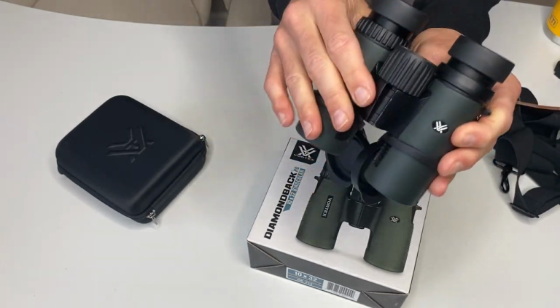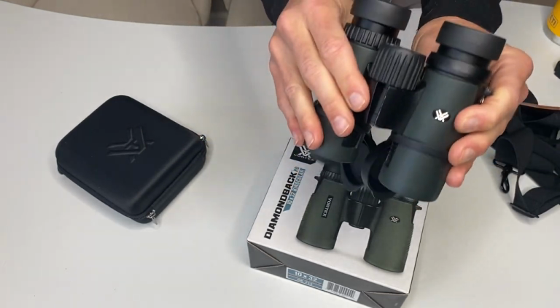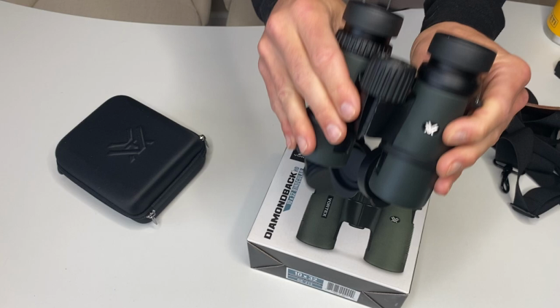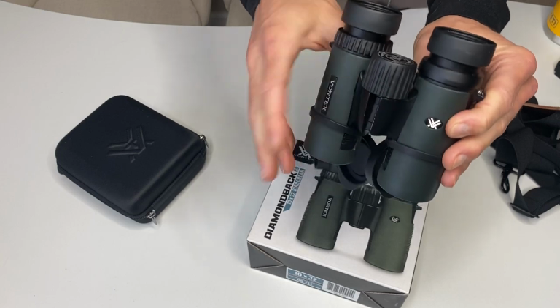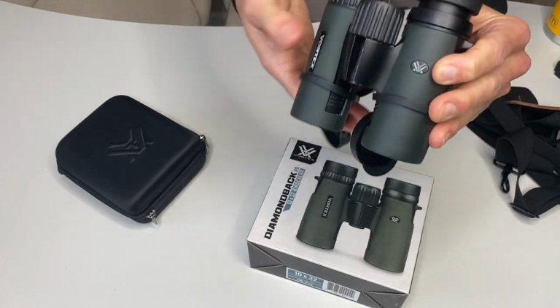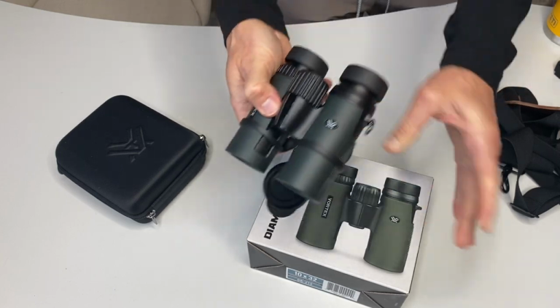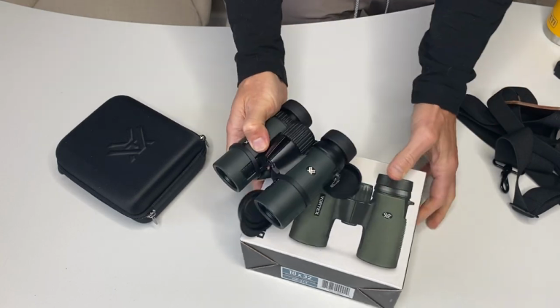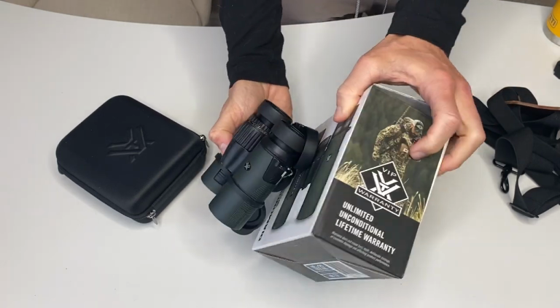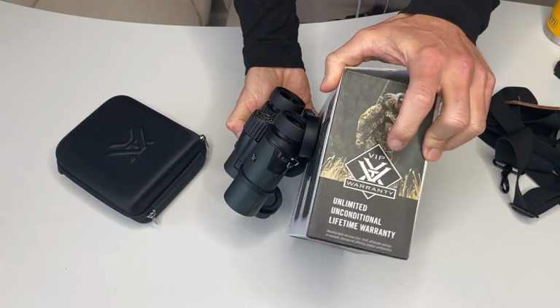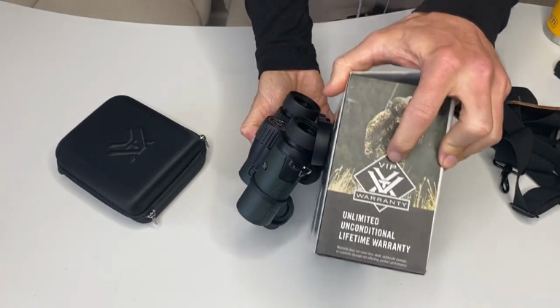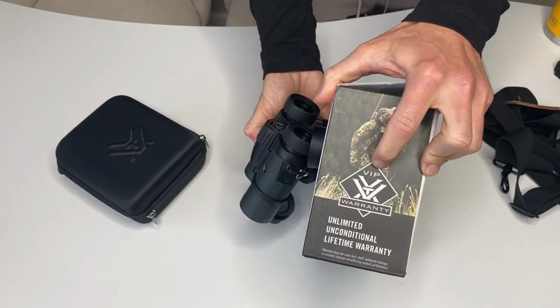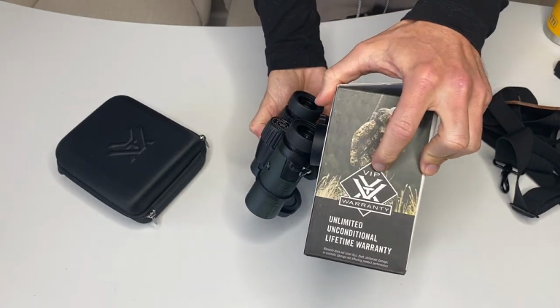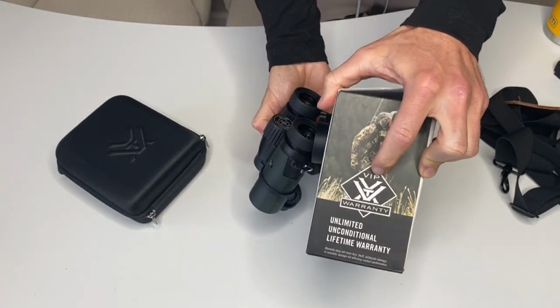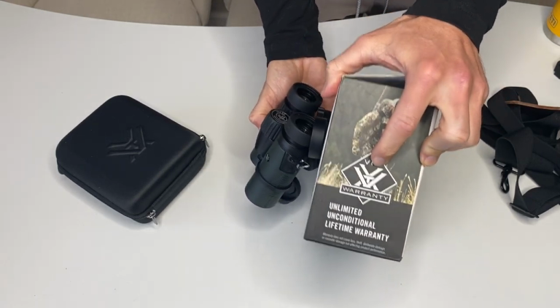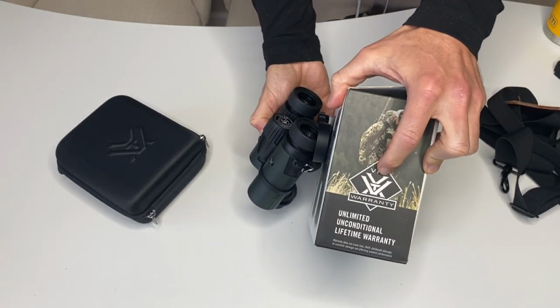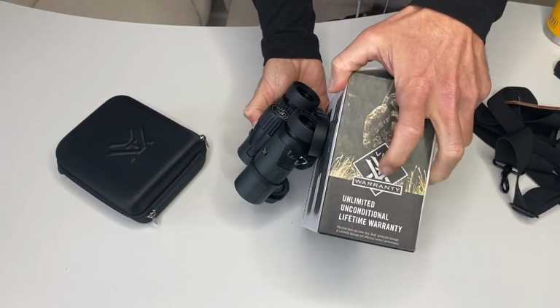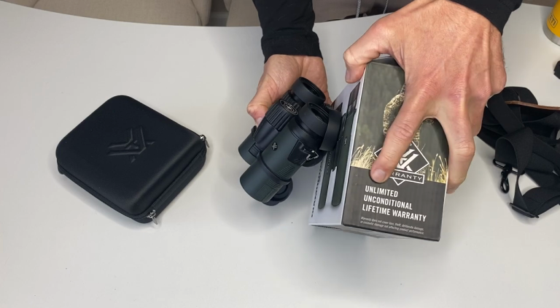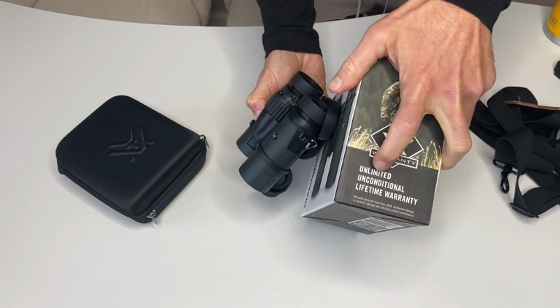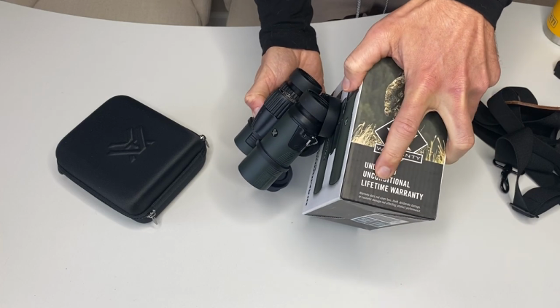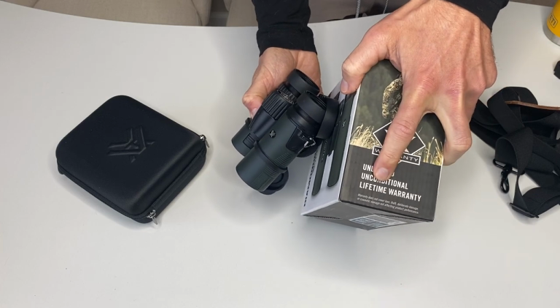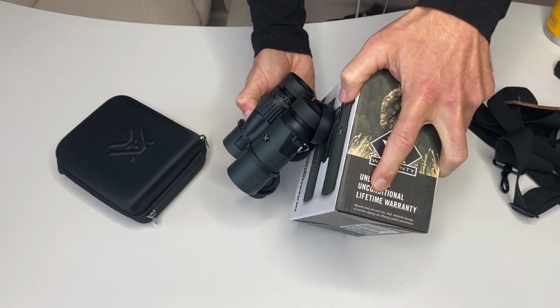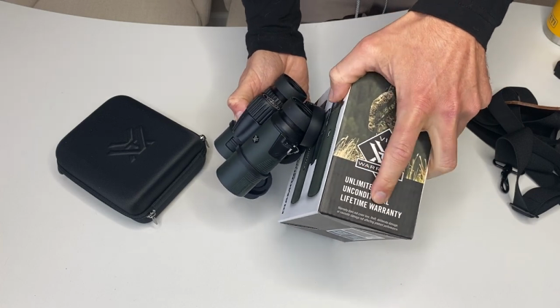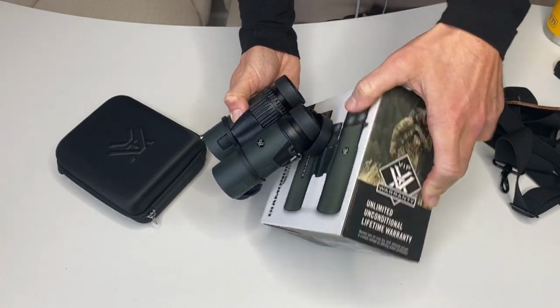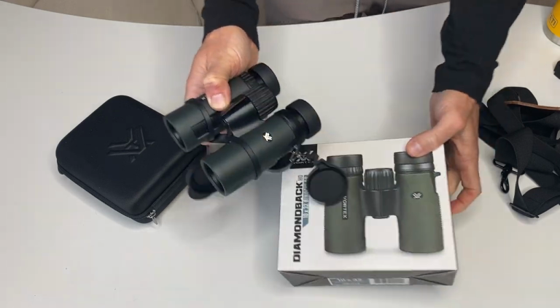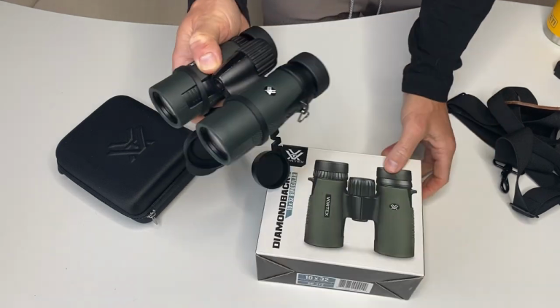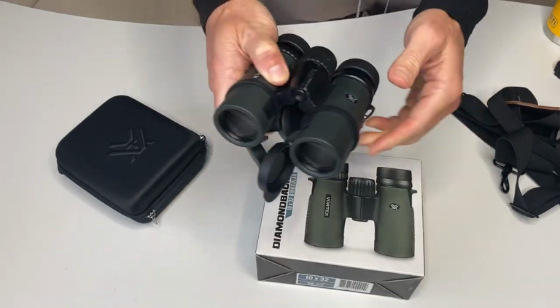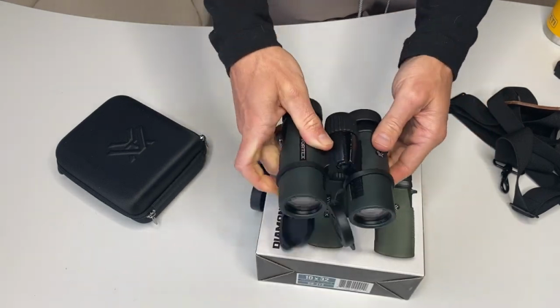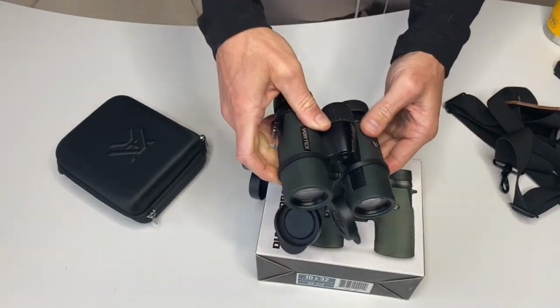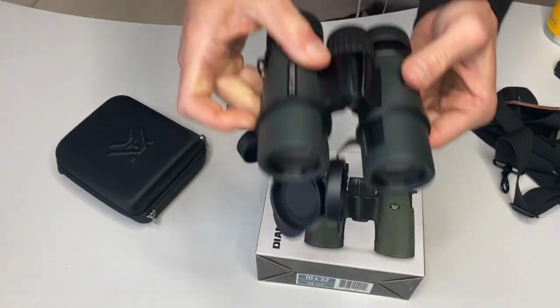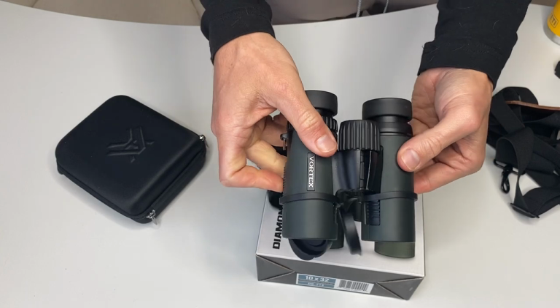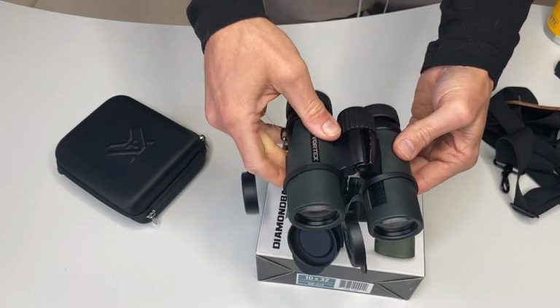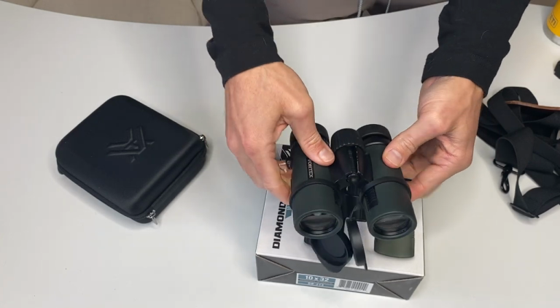These things work super good. These also have a lifetime warranty — it's an unlimited, unconditional lifetime warranty. Highly recommend. These are a great set. They're not too big and bulky.